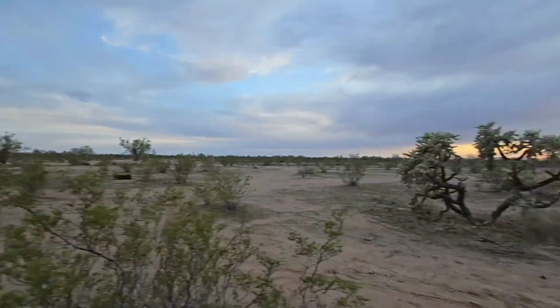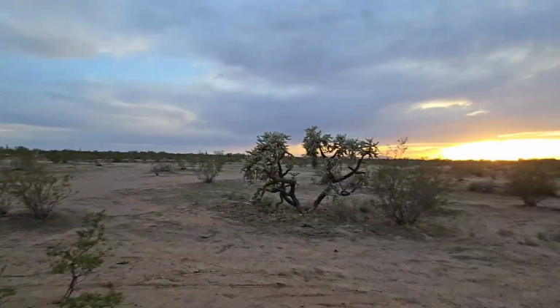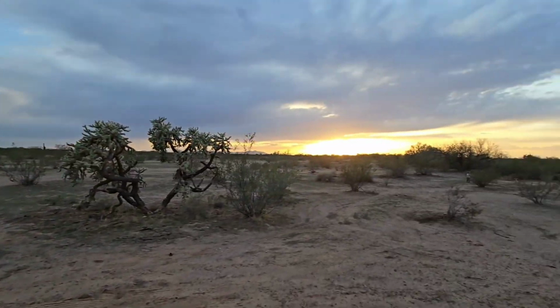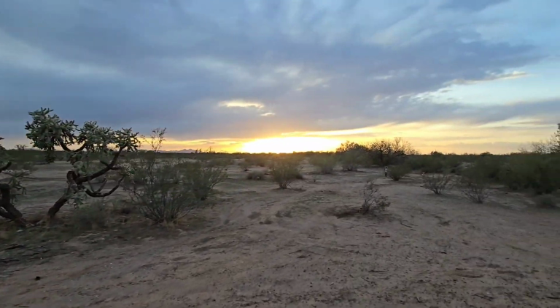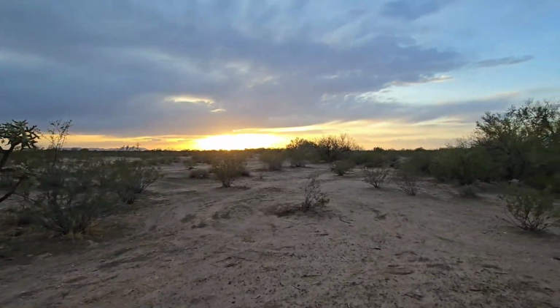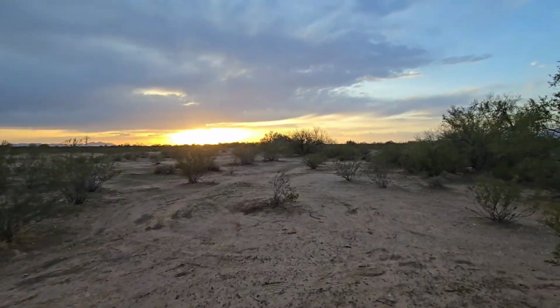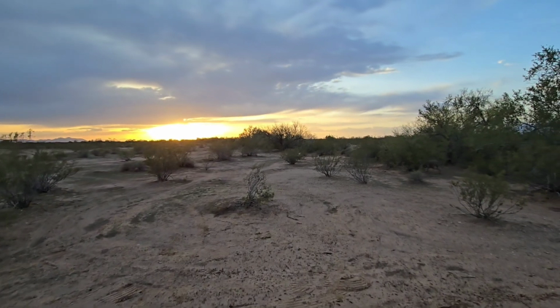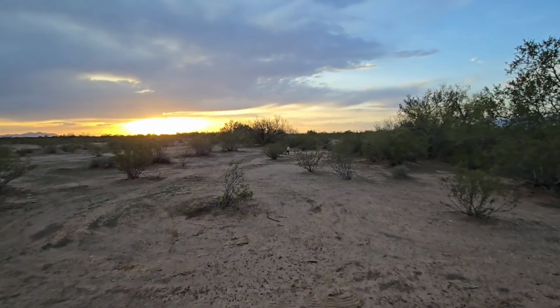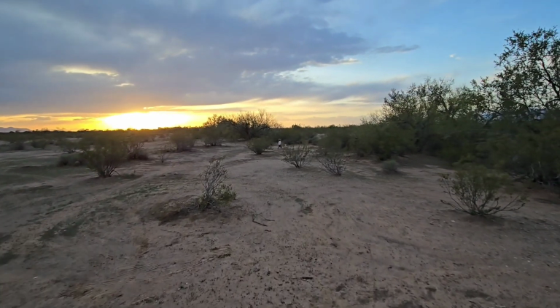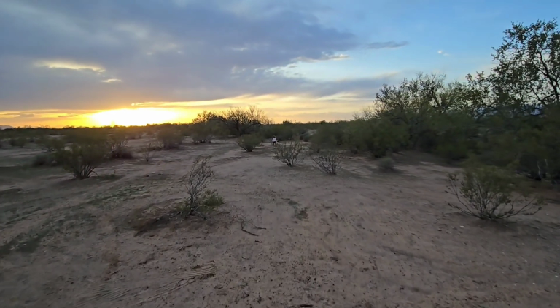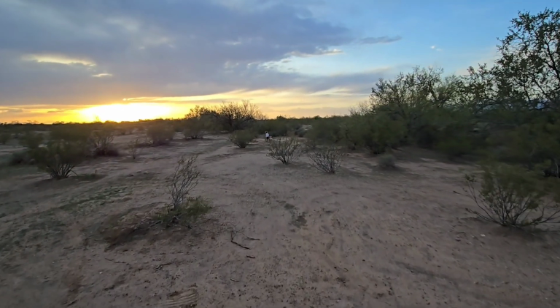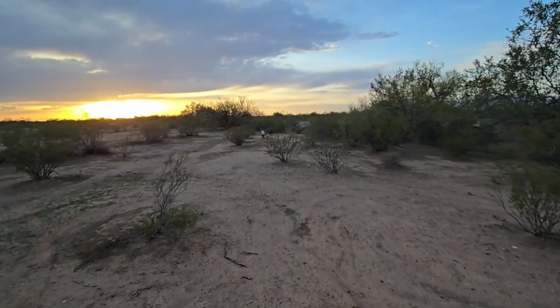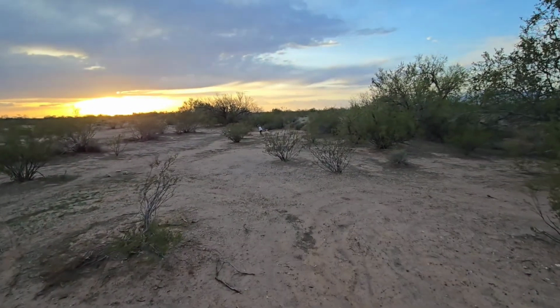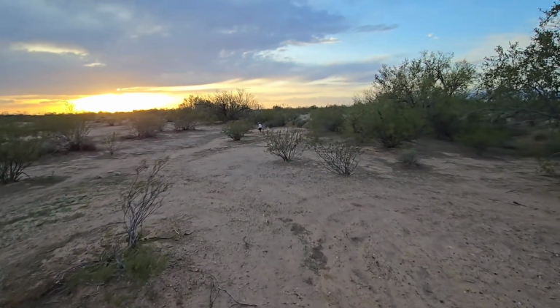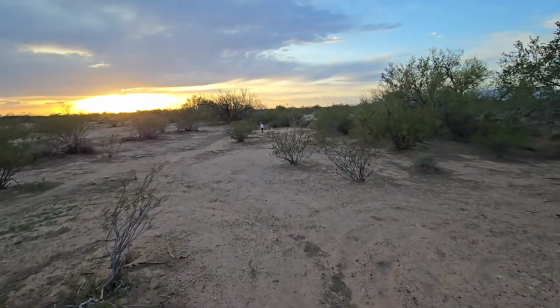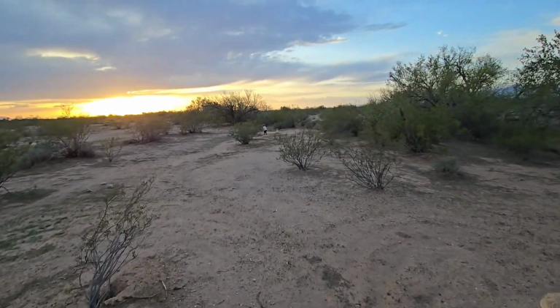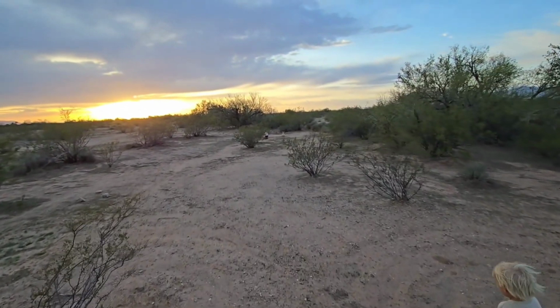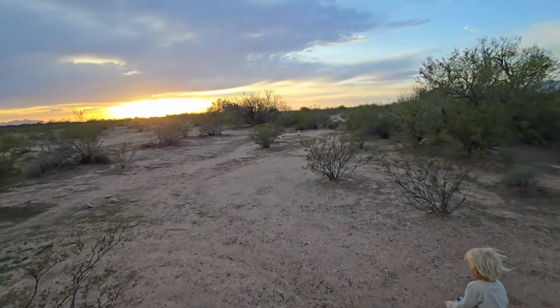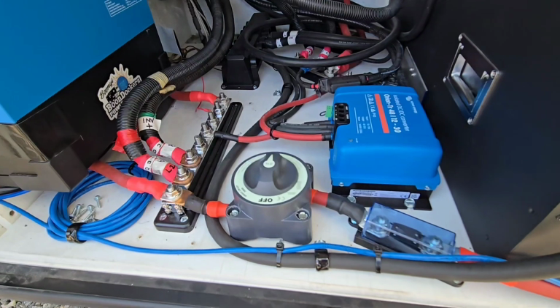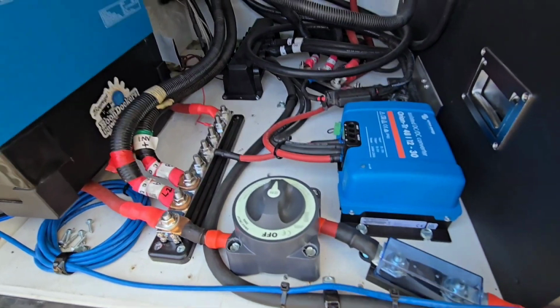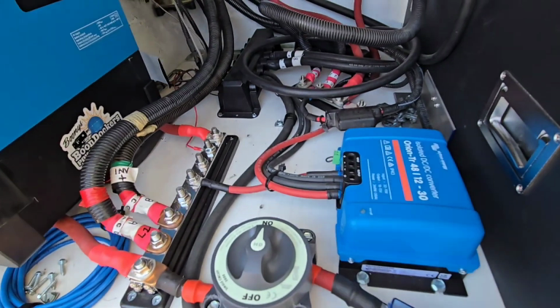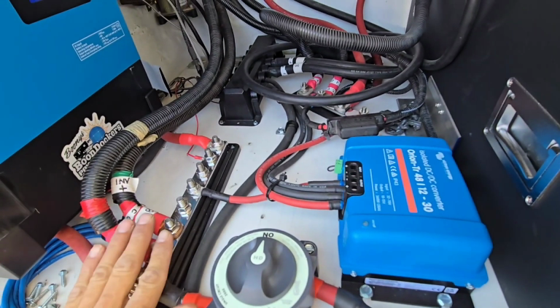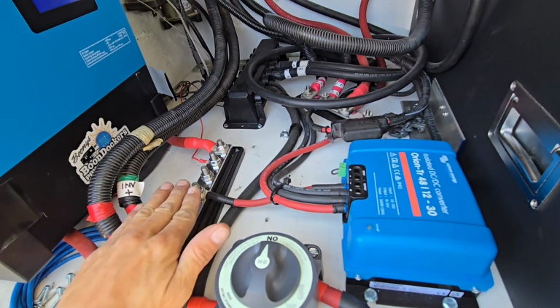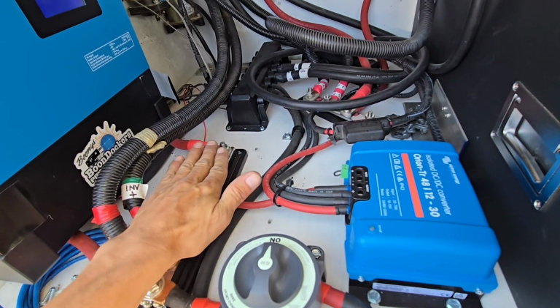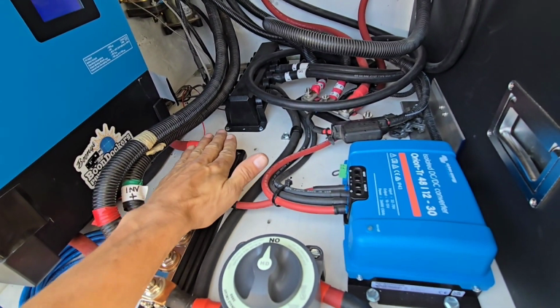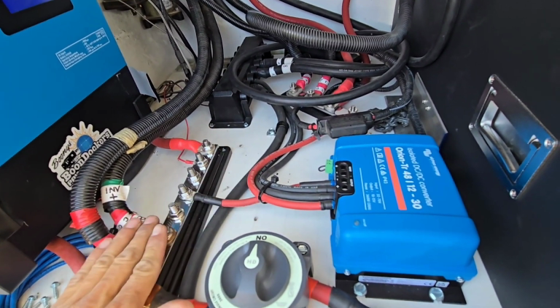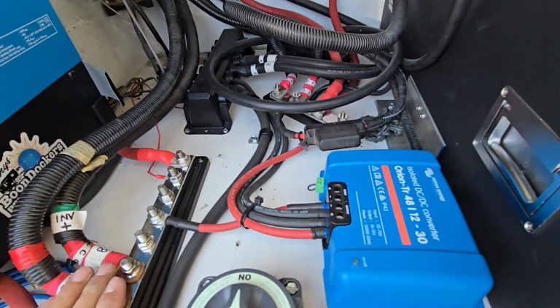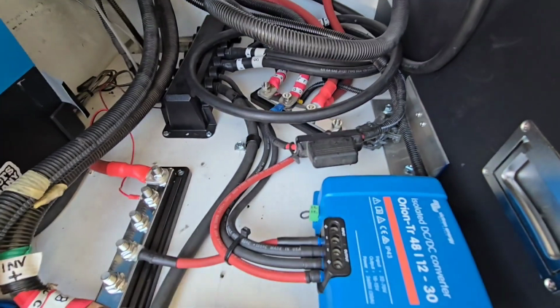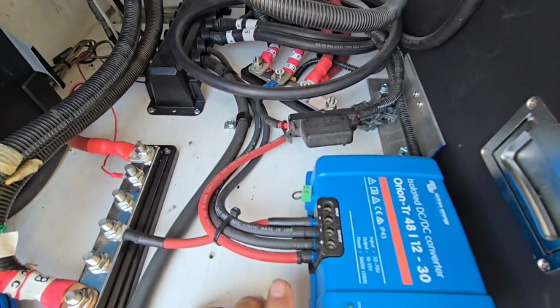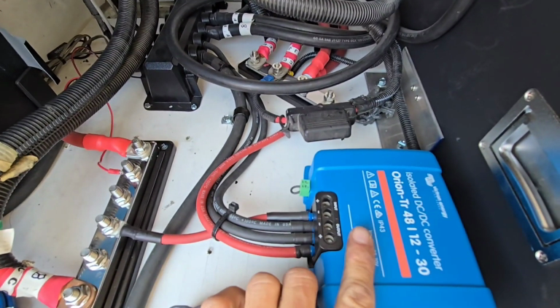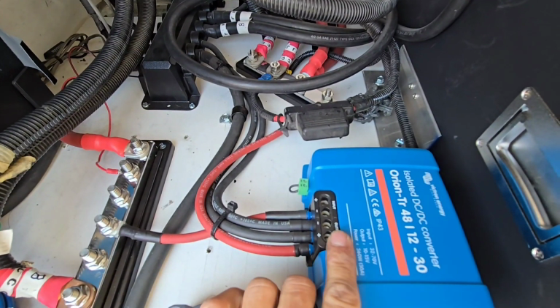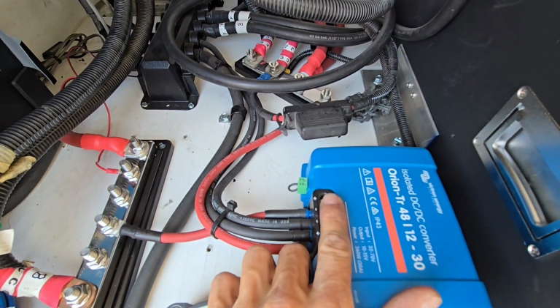The solar part of this video was actually a repair I did. Somebody just happened to be parked next to us — they had picked up their RV from getting the system installed and started having problems instantly. This is before I really touched anything, besides taking some covers off.